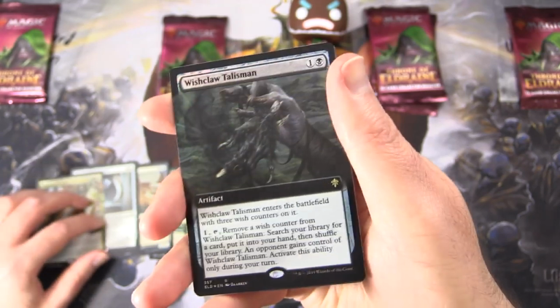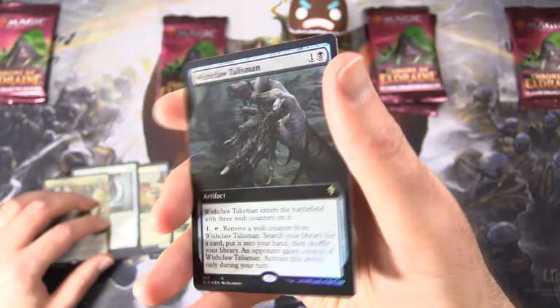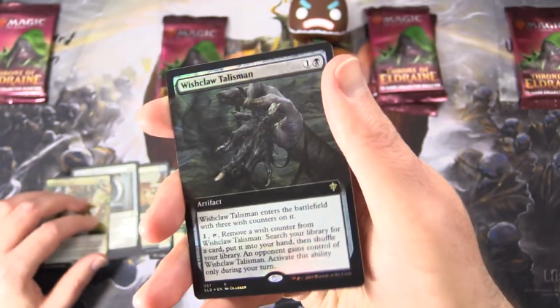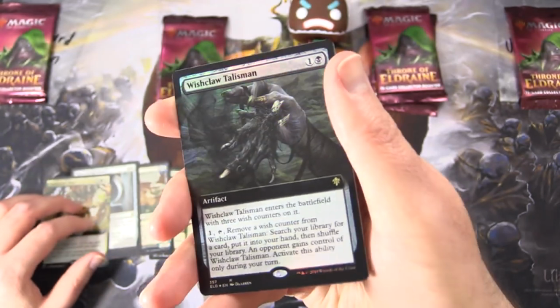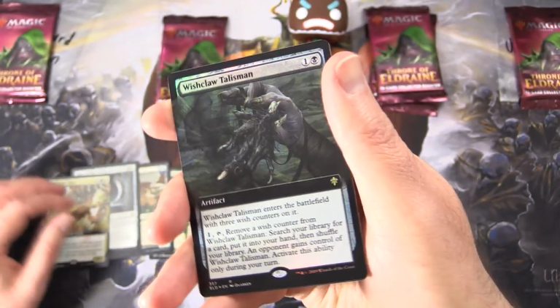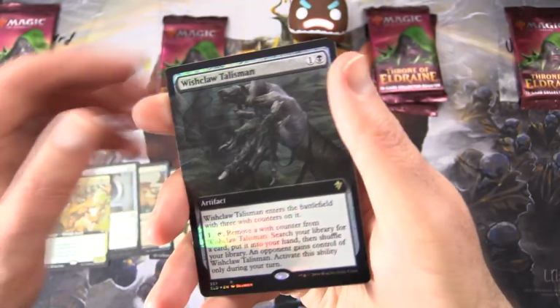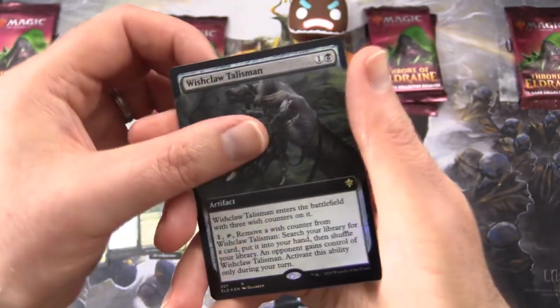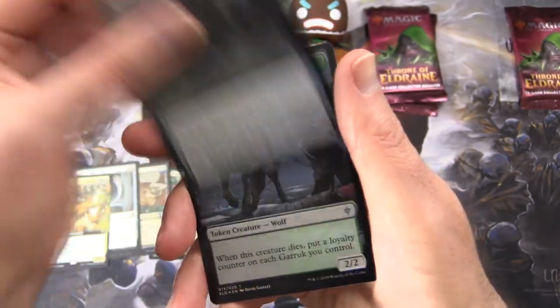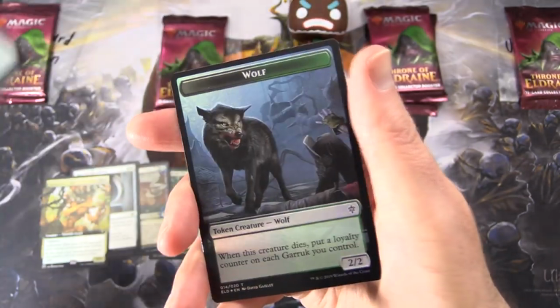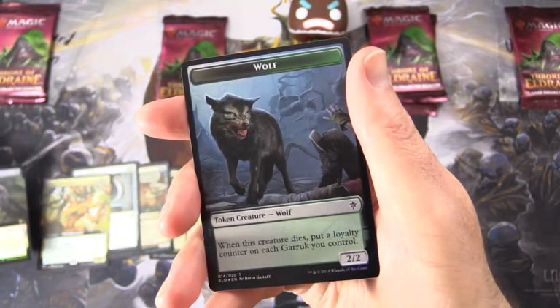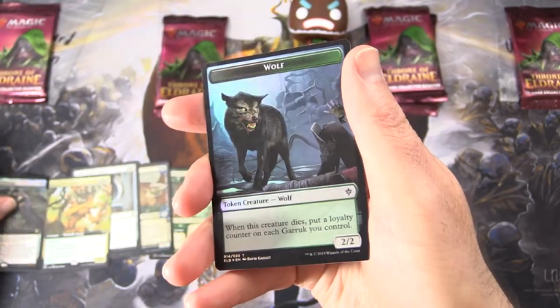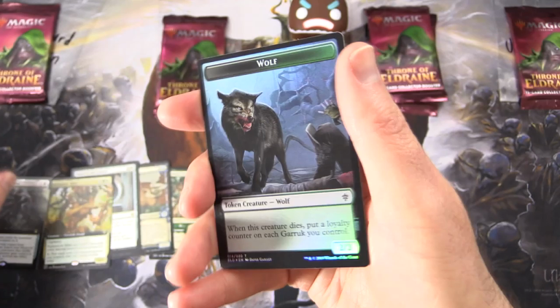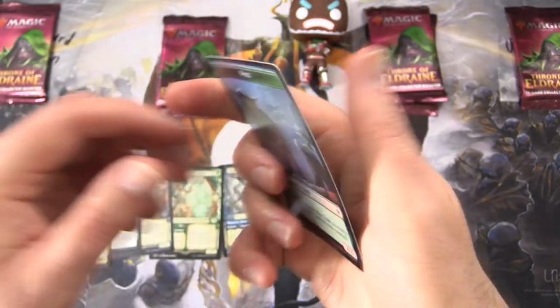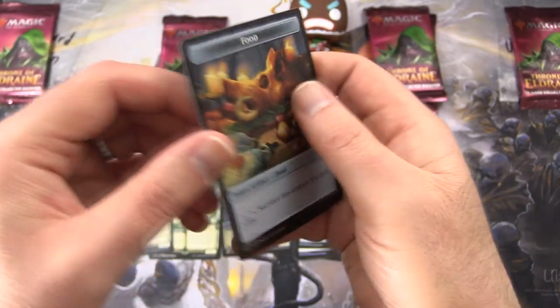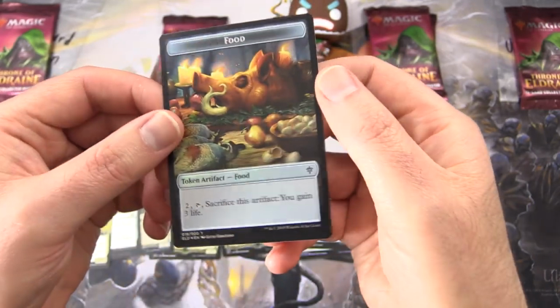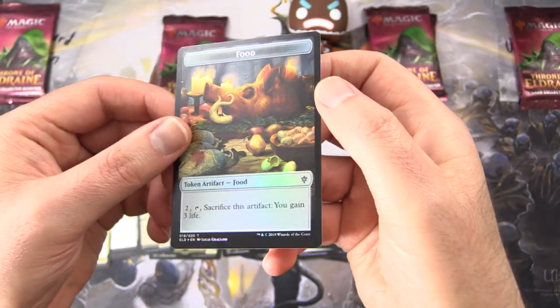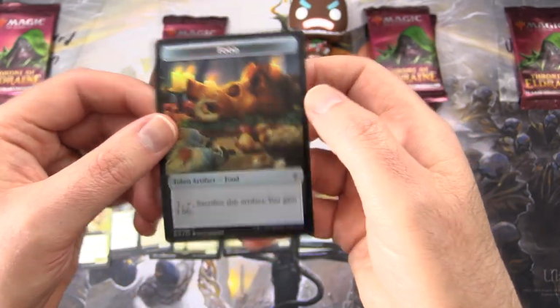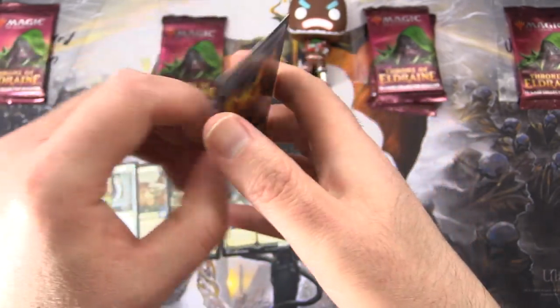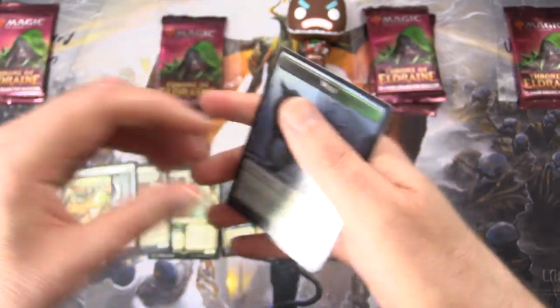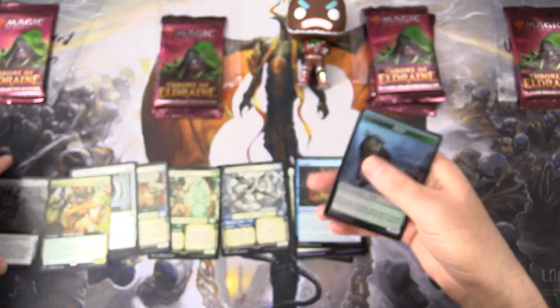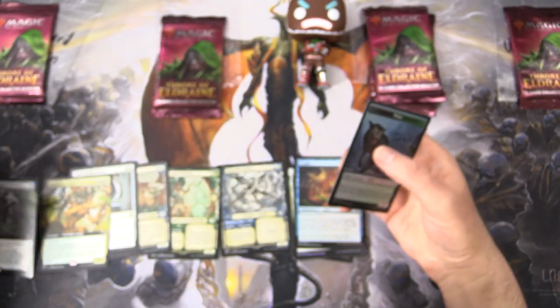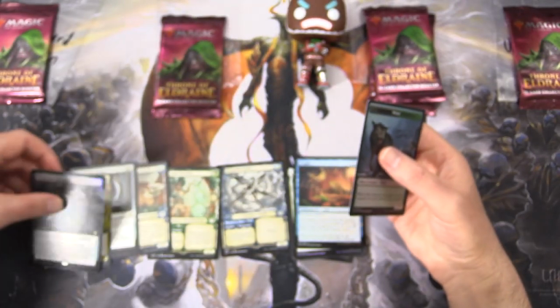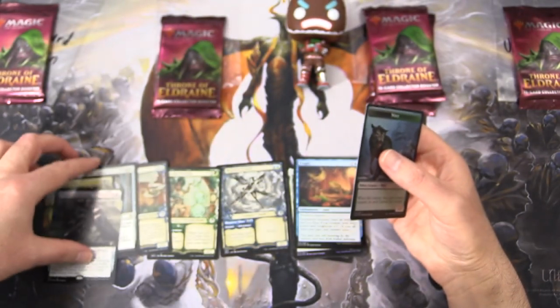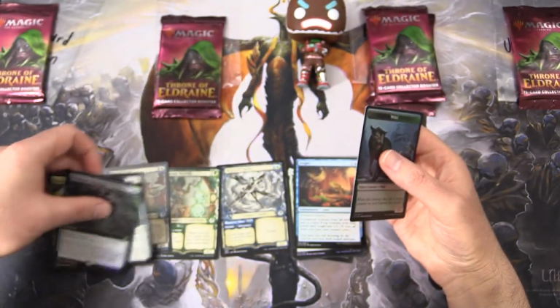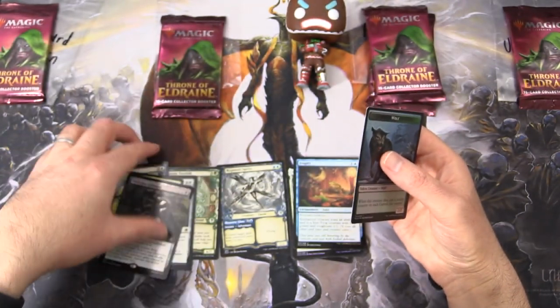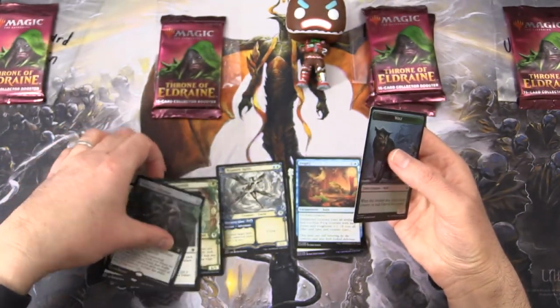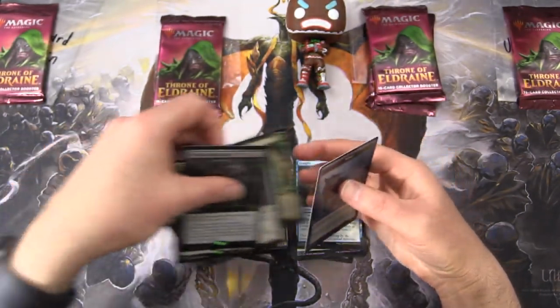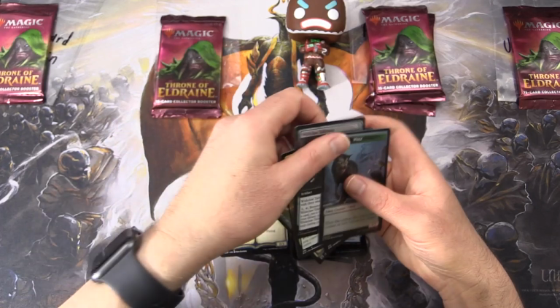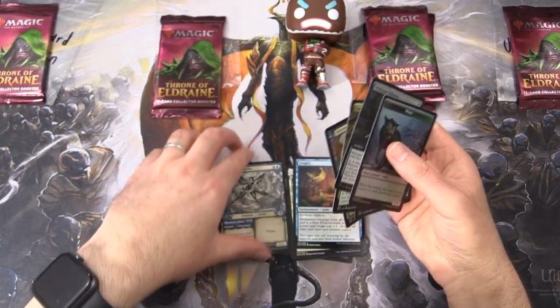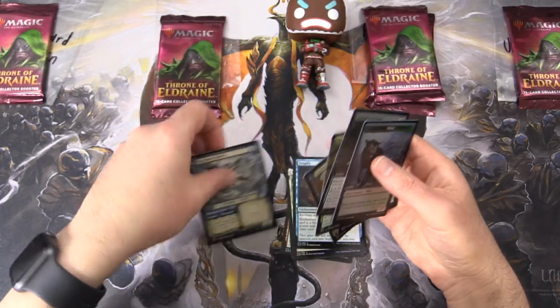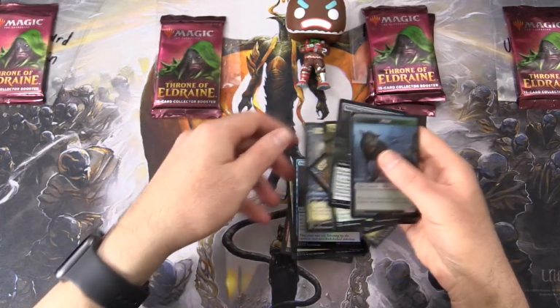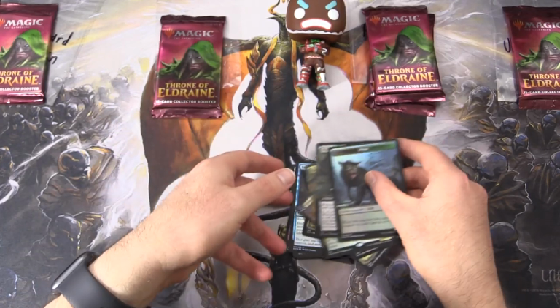Look at those creepy fingers. And a Wolf and Food Token. So not too bad. We'll set this stuff aside.